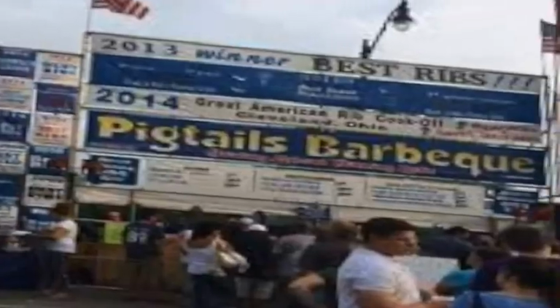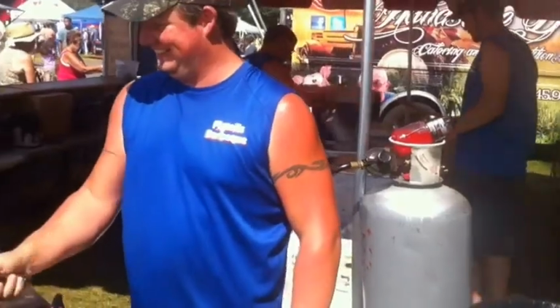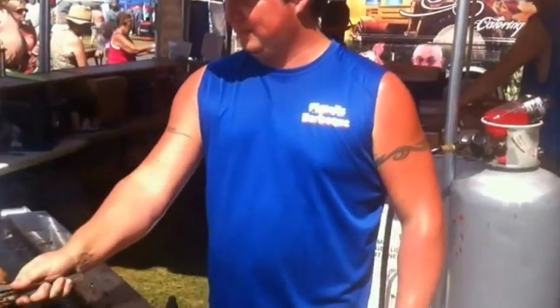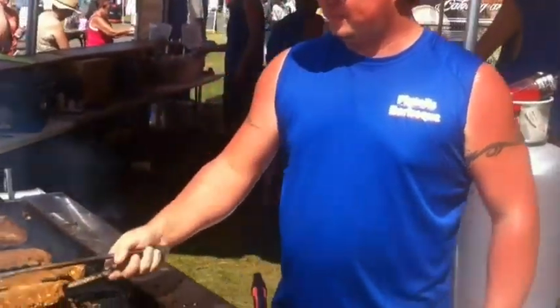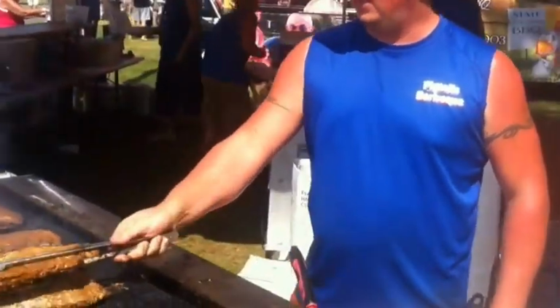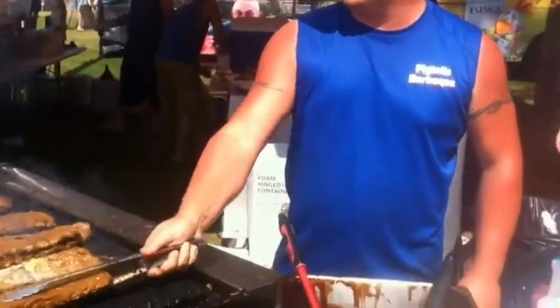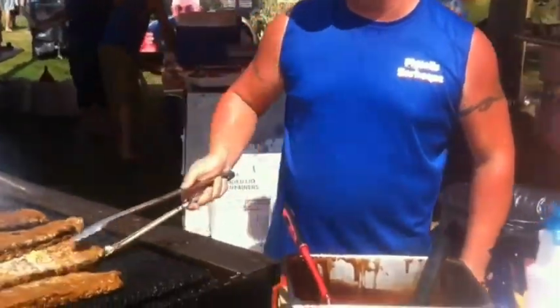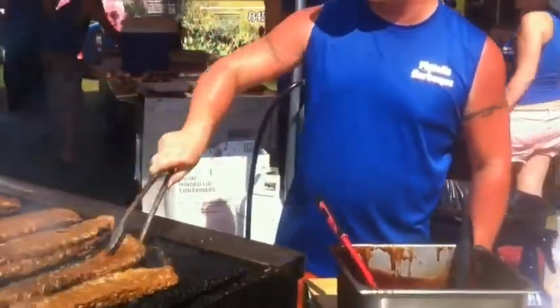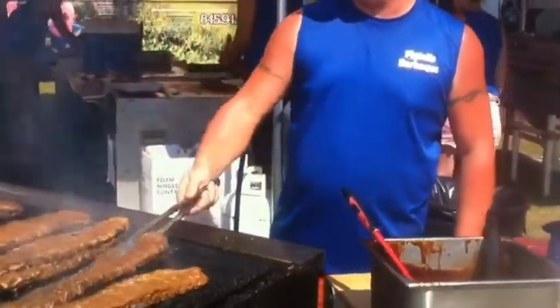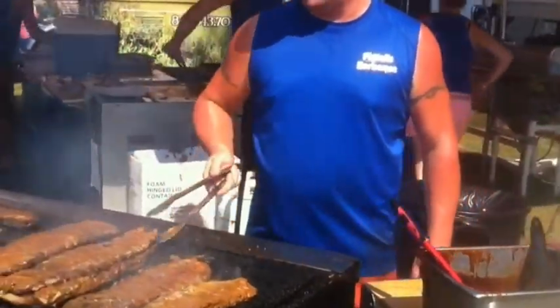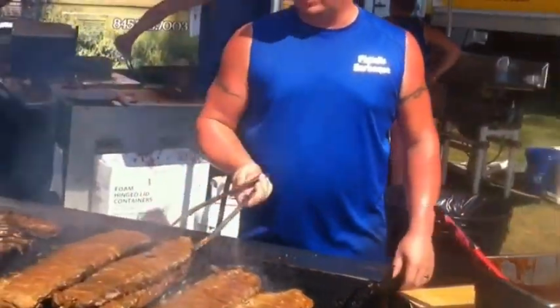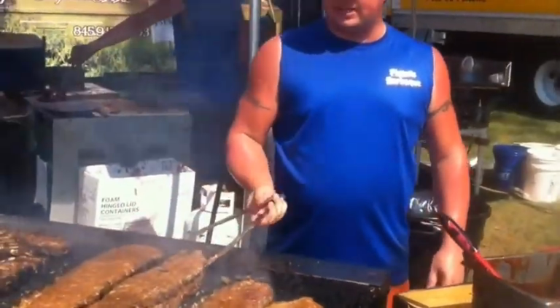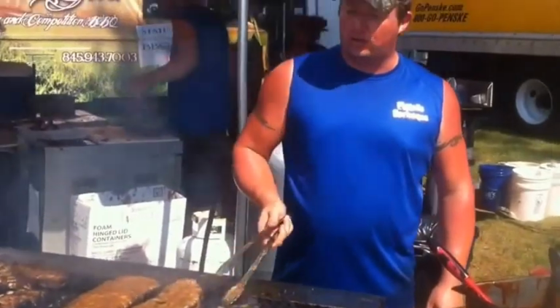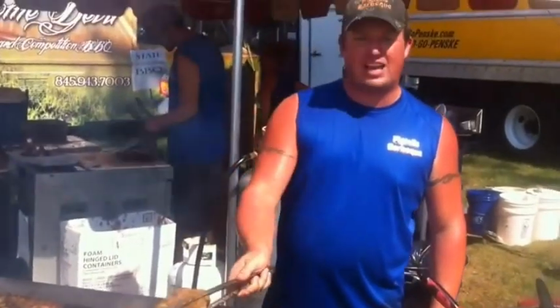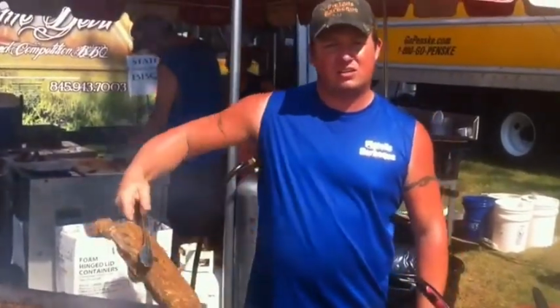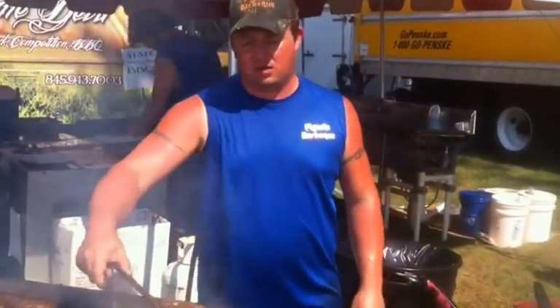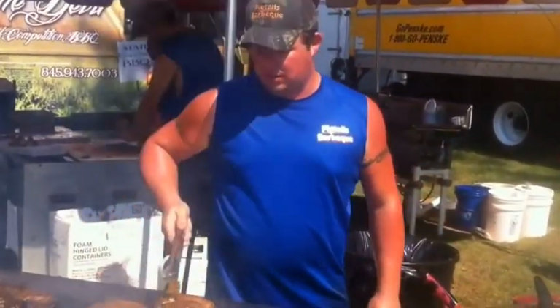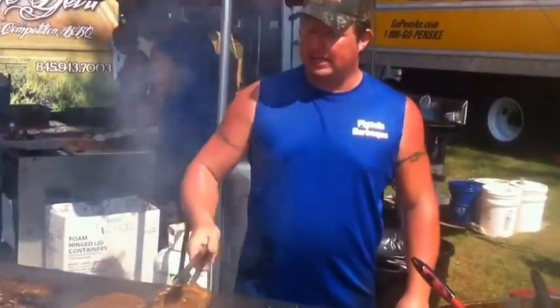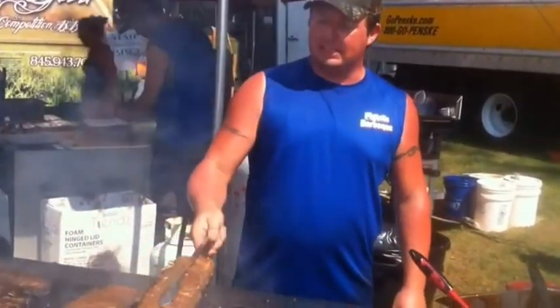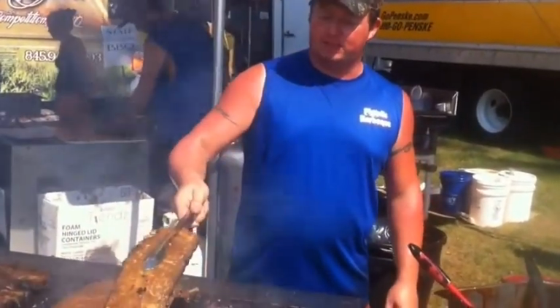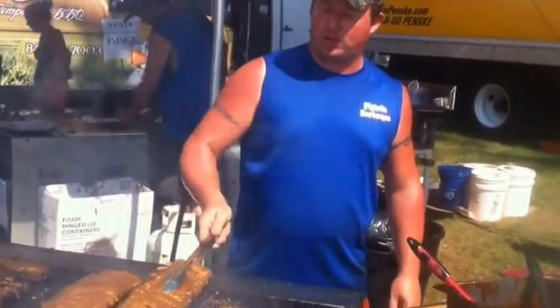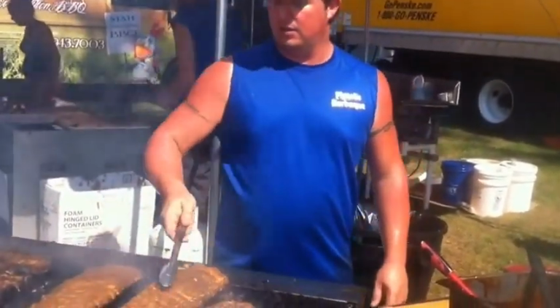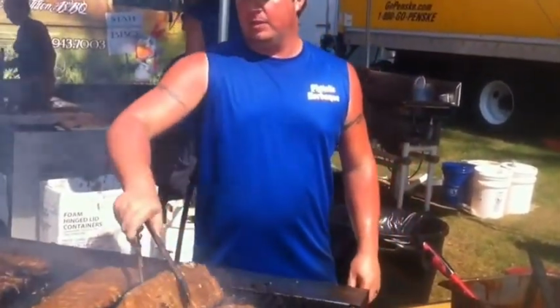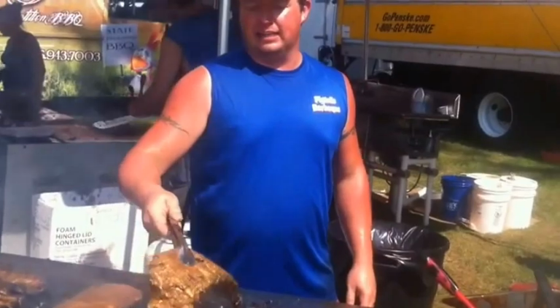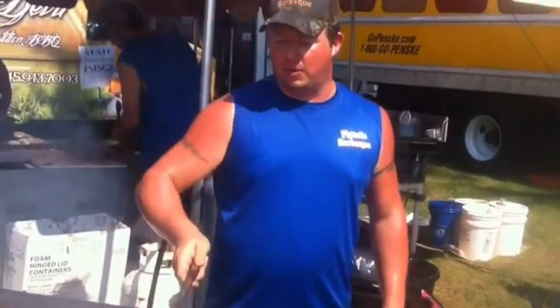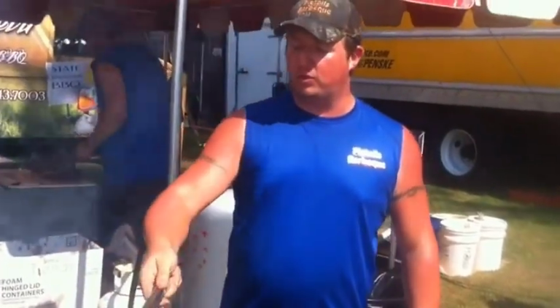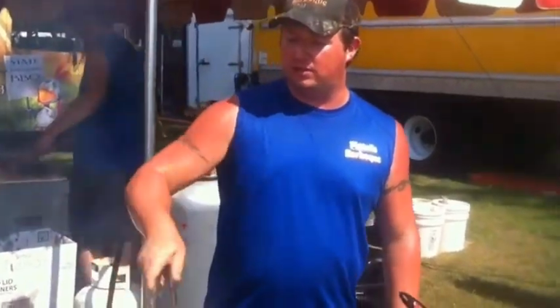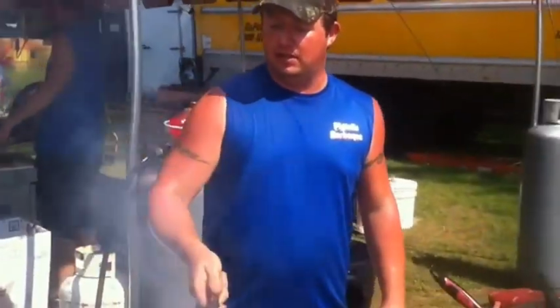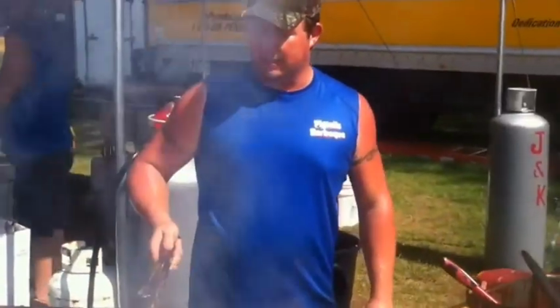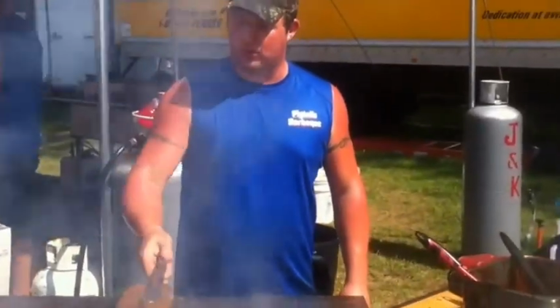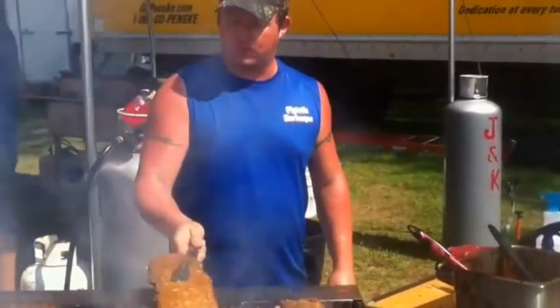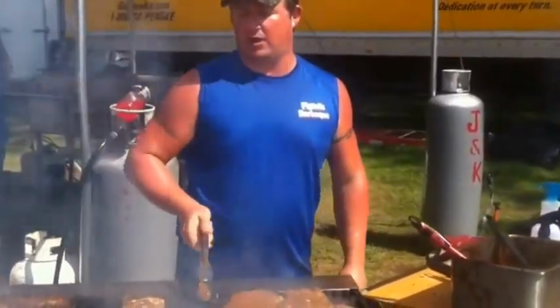How do you make these ribs? These ones are baked, which allows us to control how tender they are. It gives them a little bit different look, but then they get a little smoke from the grill, and they get some more smoke from the sauce.